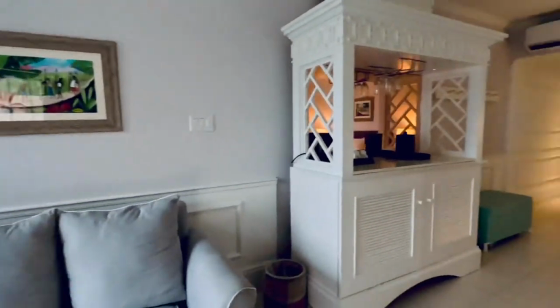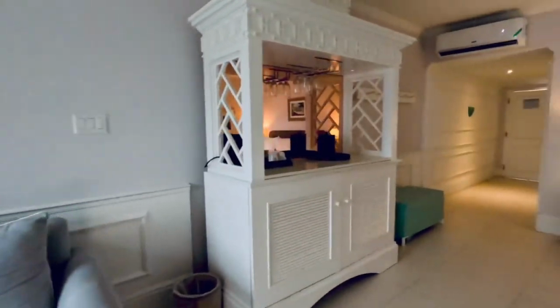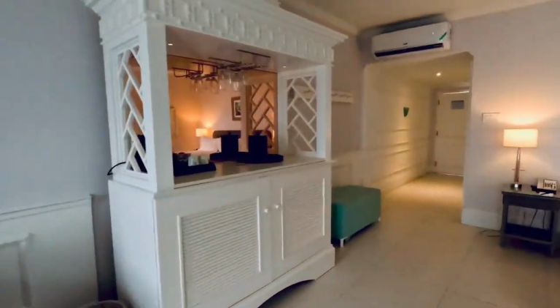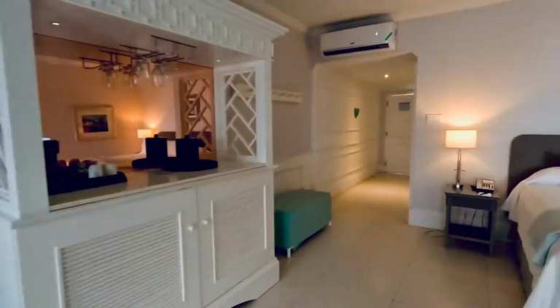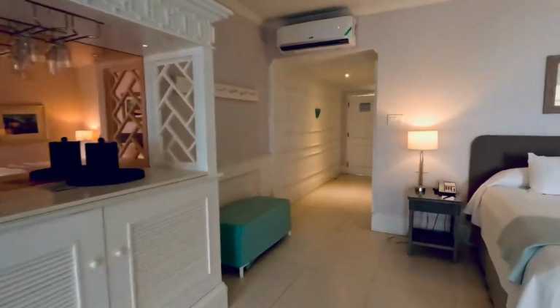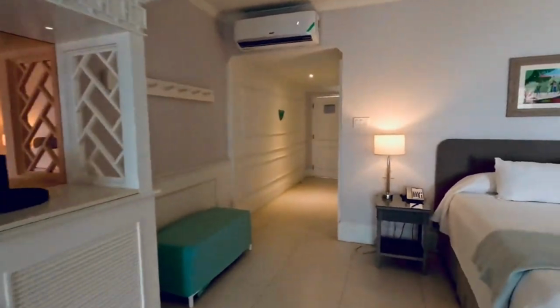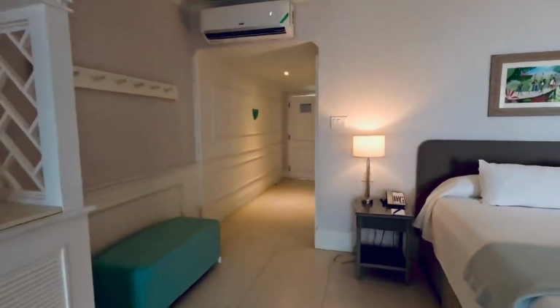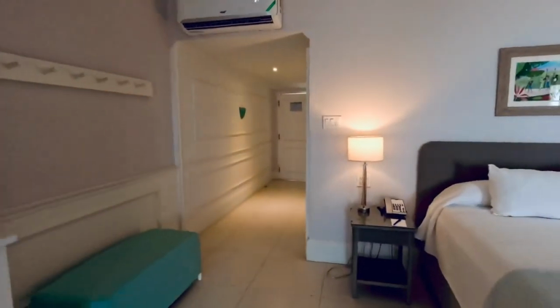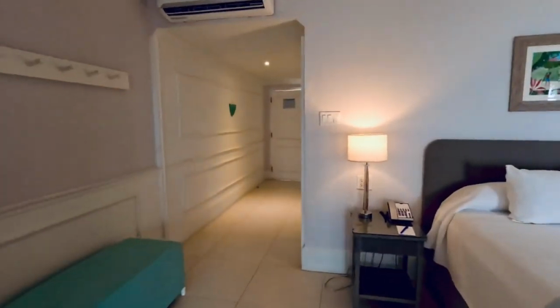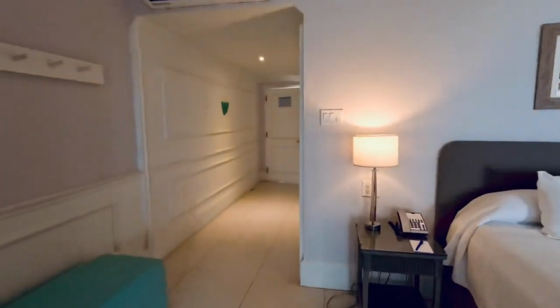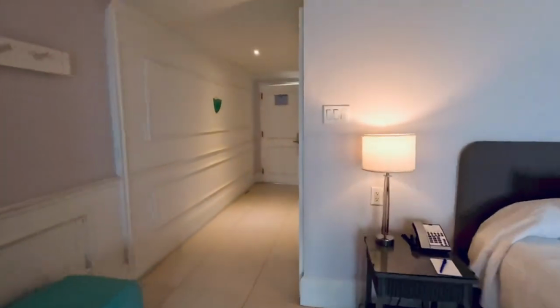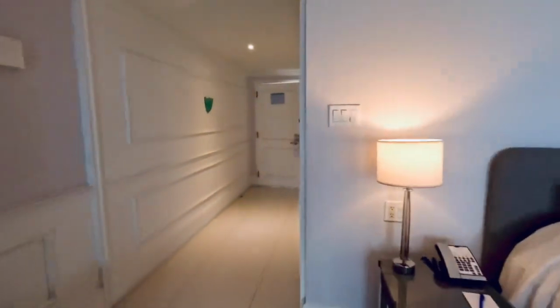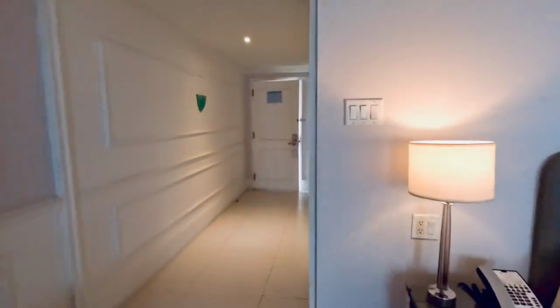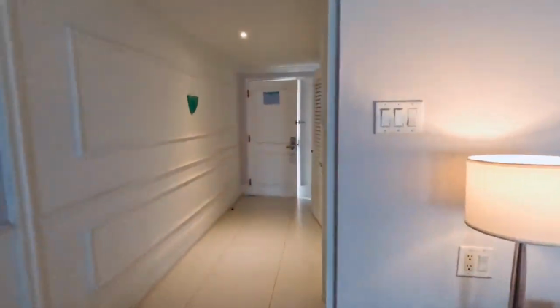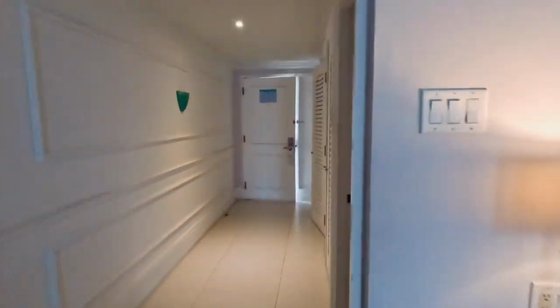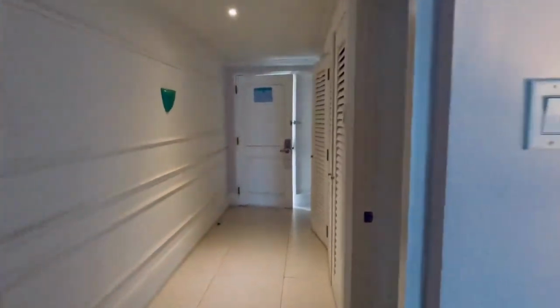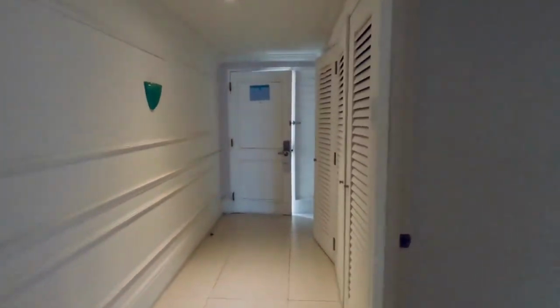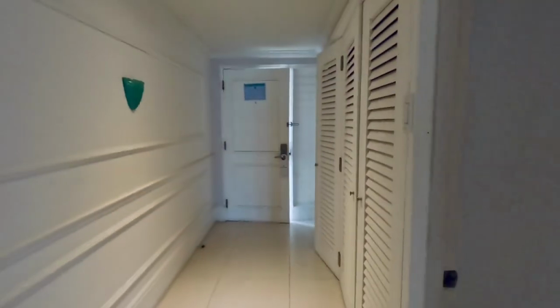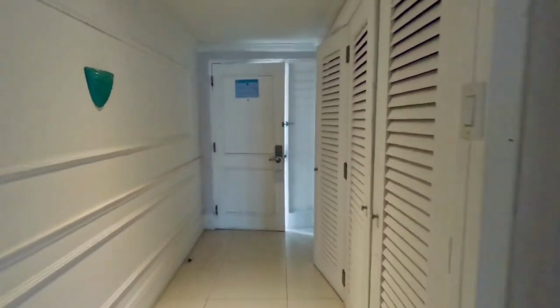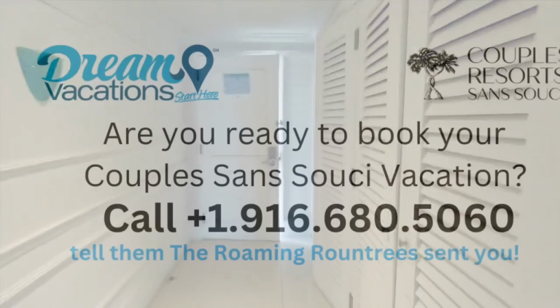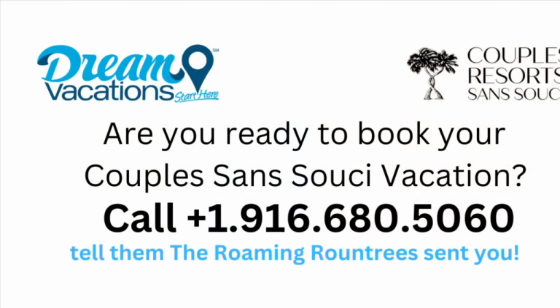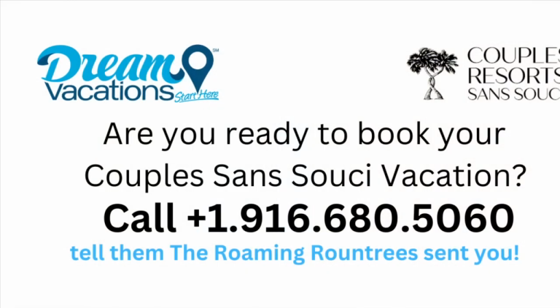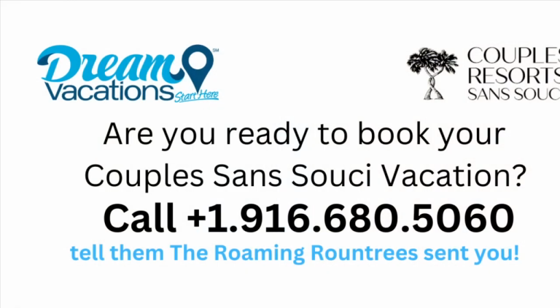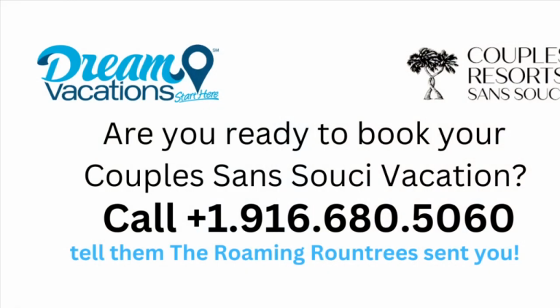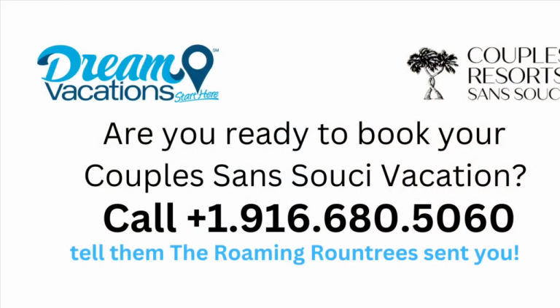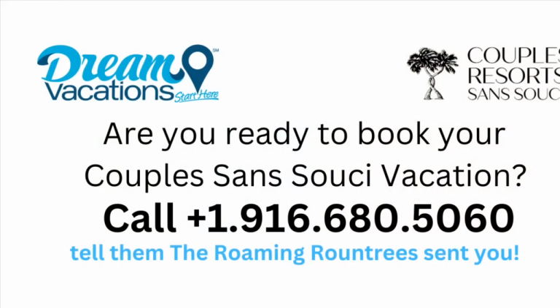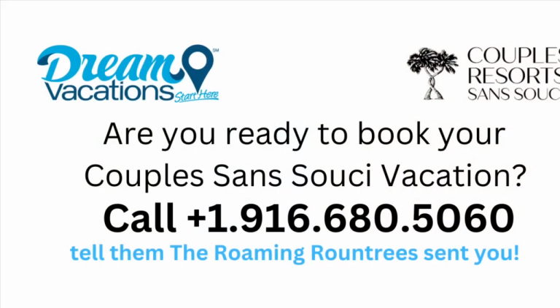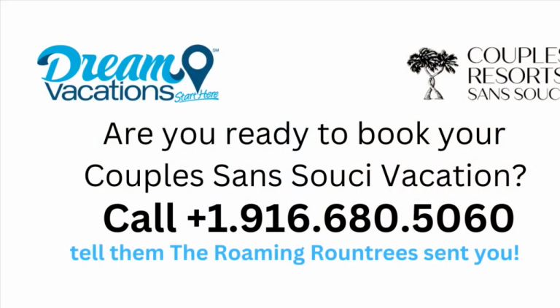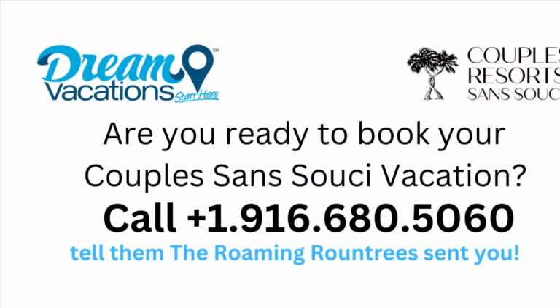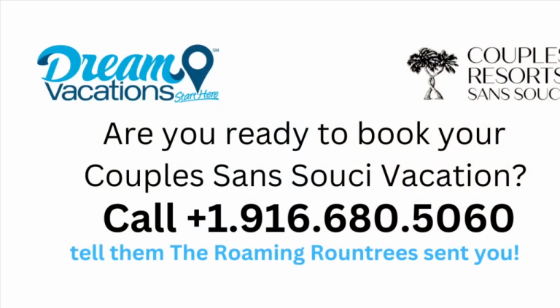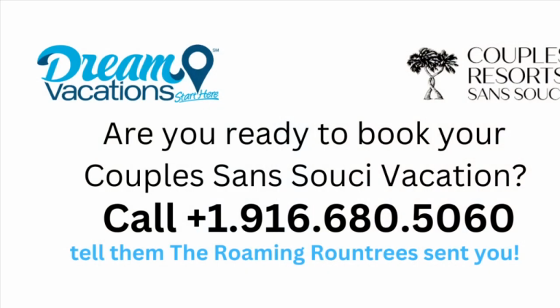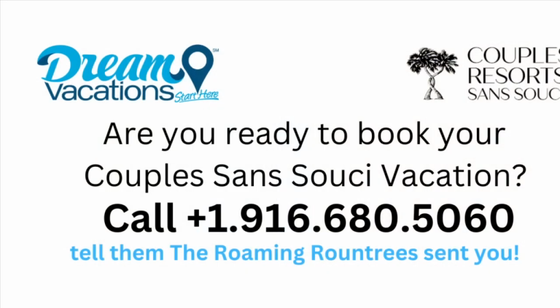So if you're ready to book room A303 at Couples Sans Souci in Ocho Rios, Jamaica, call this number and tell them the Roaming Roundtree sent you.